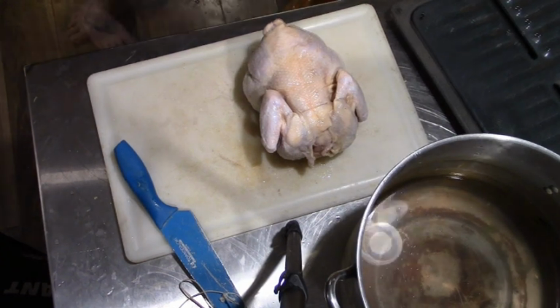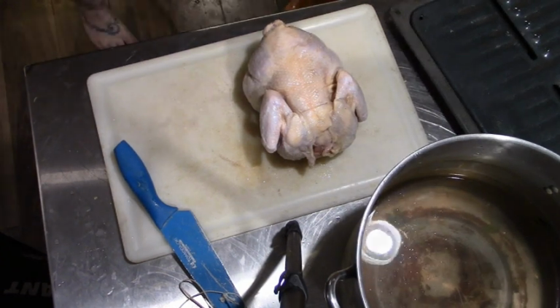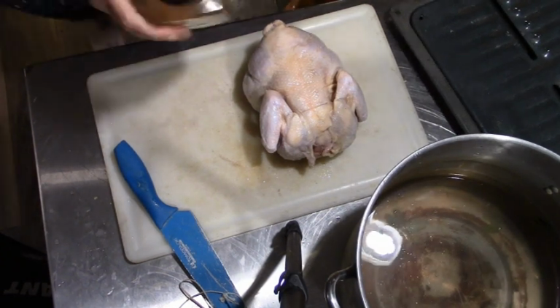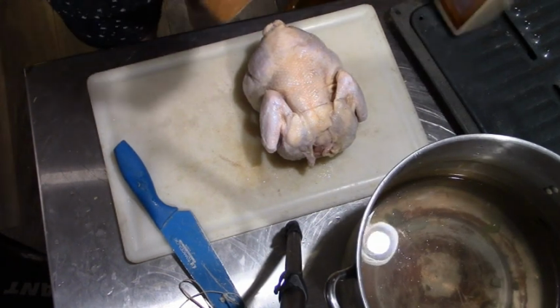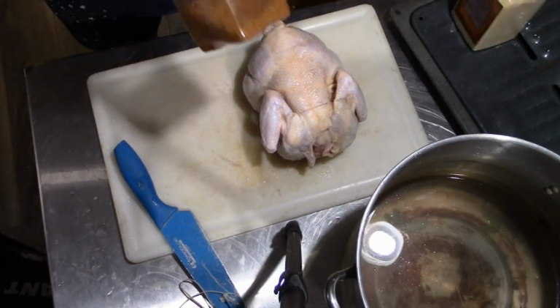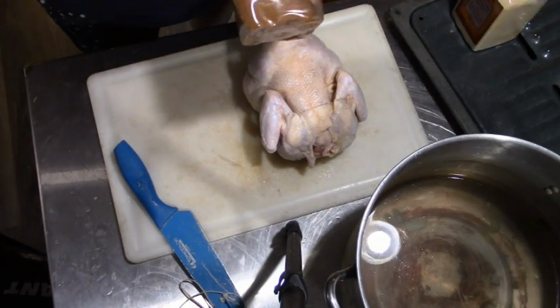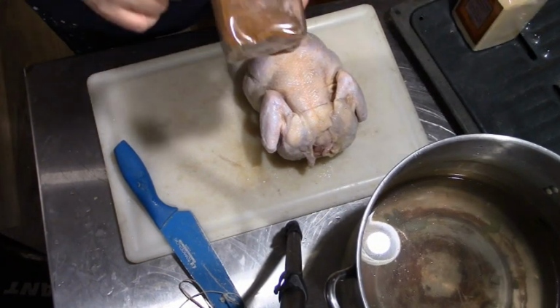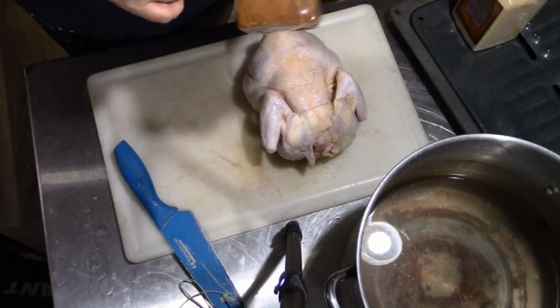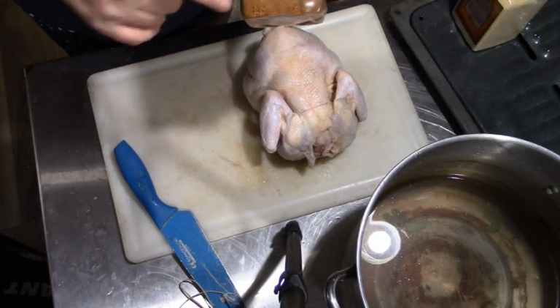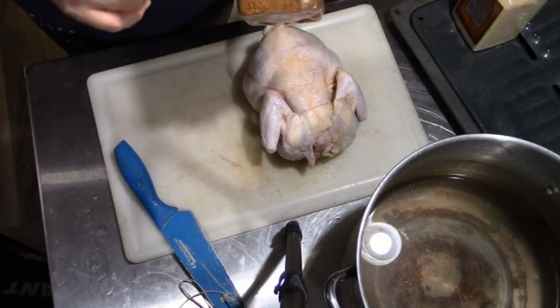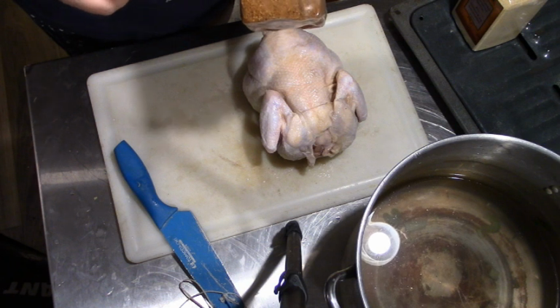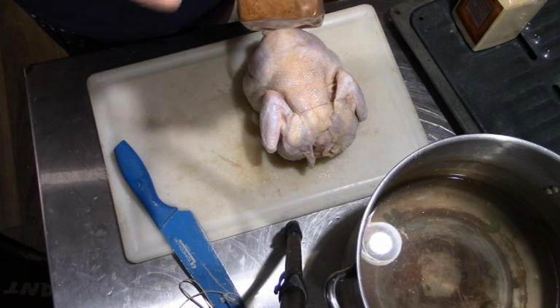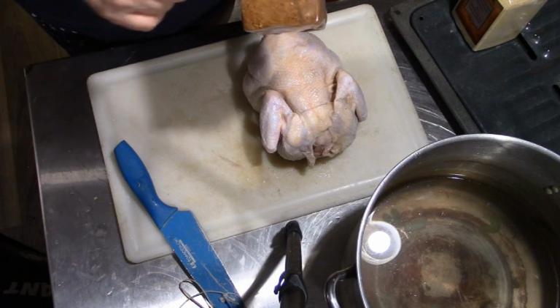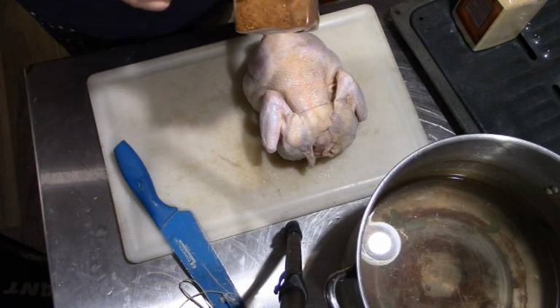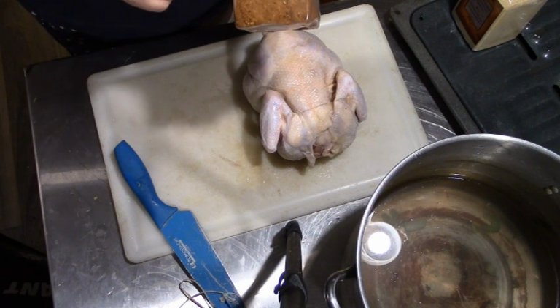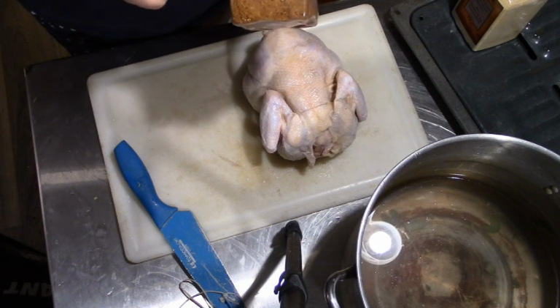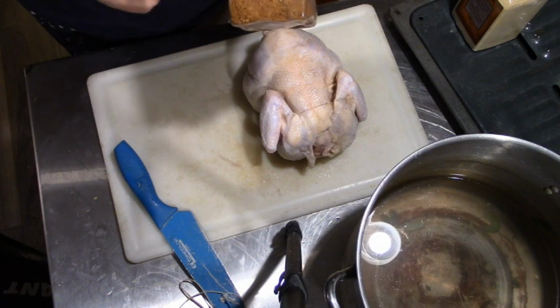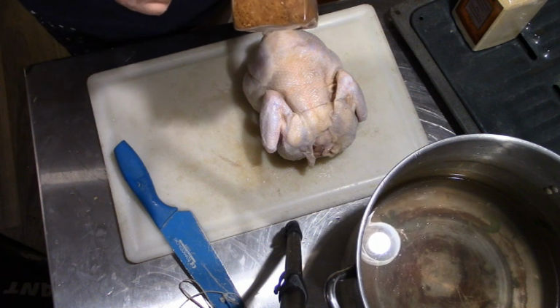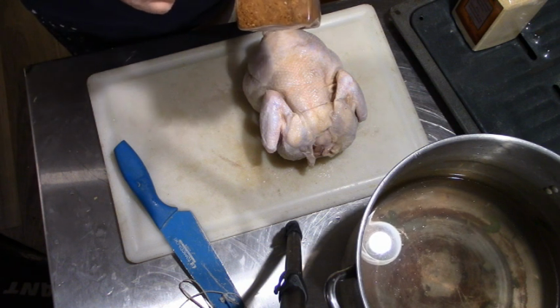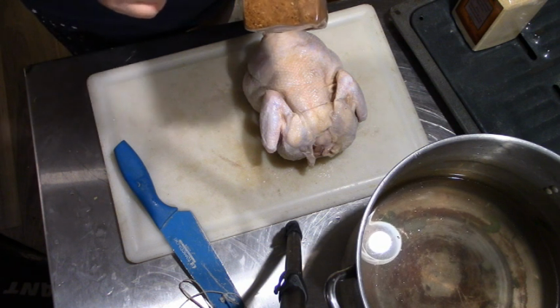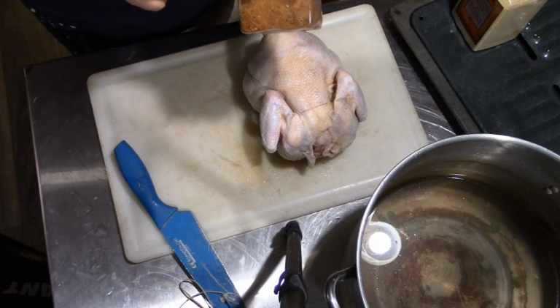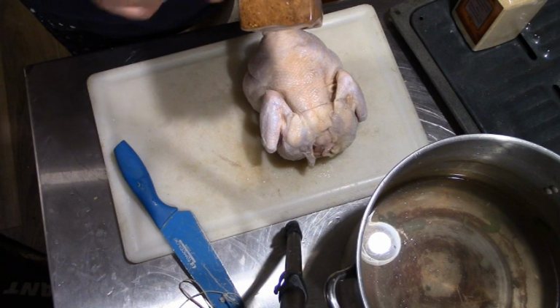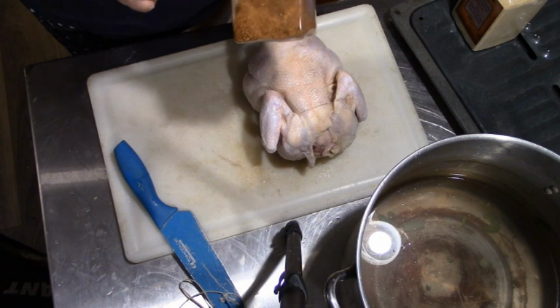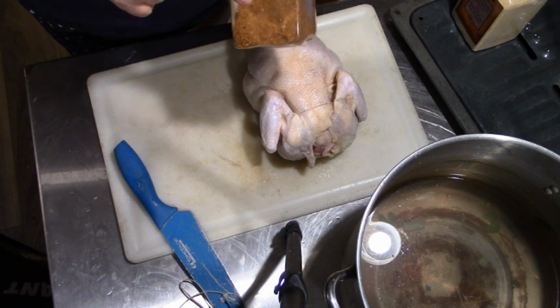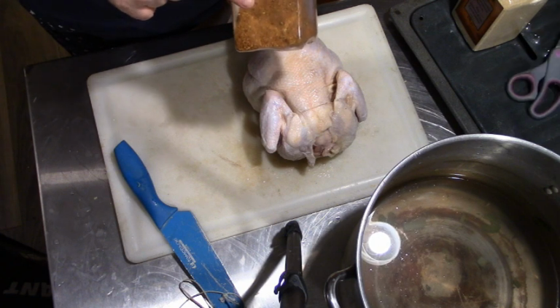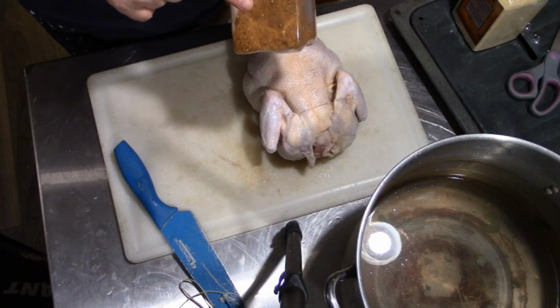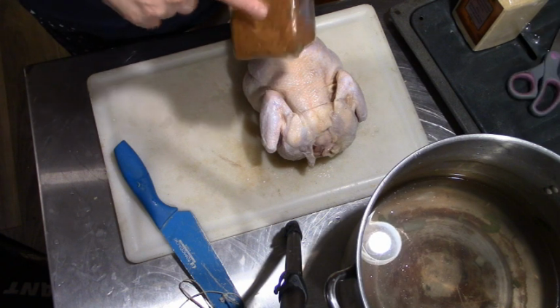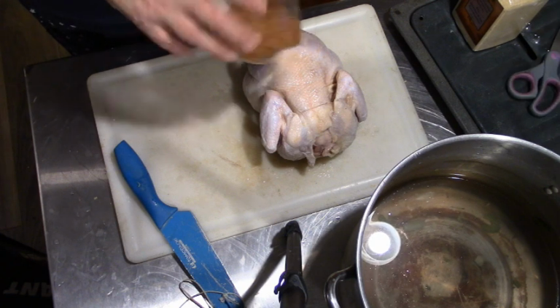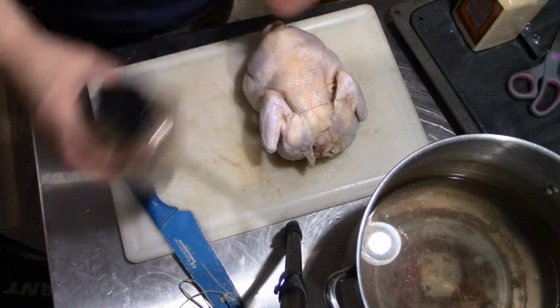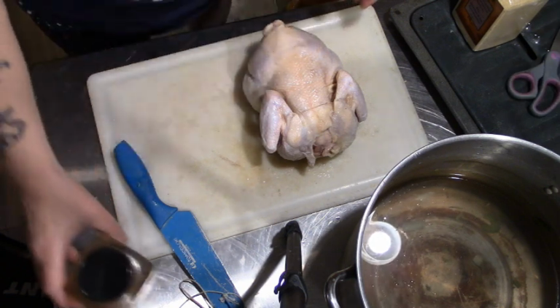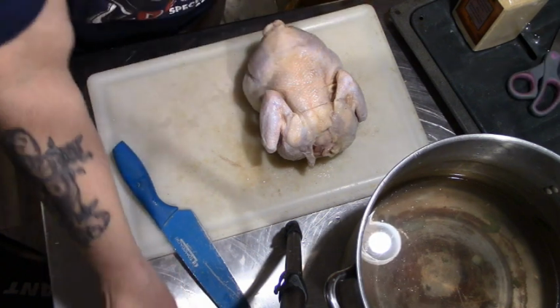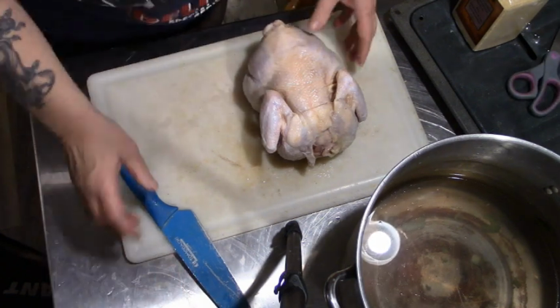This is my favourite seasoning — I make it myself. It's paprika, smoked paprika, salt, a little bit of cayenne, a little bit of pepper flakes, garlic — all the good stuff.